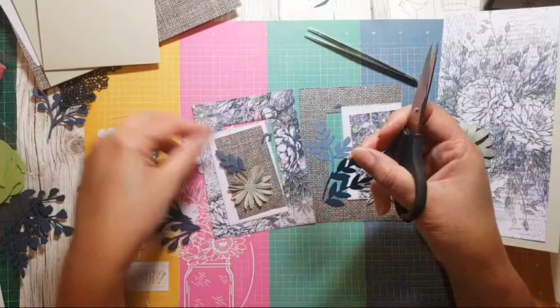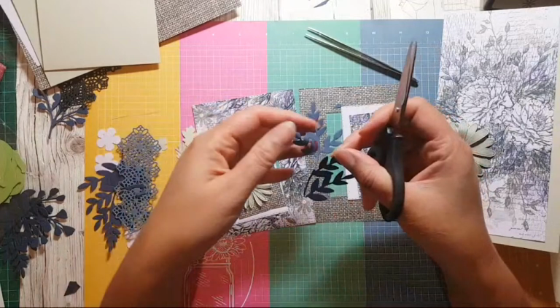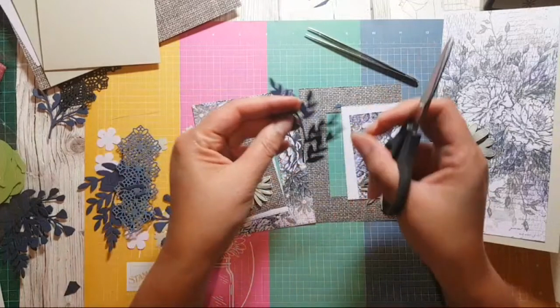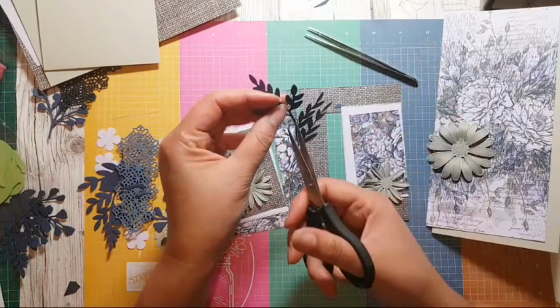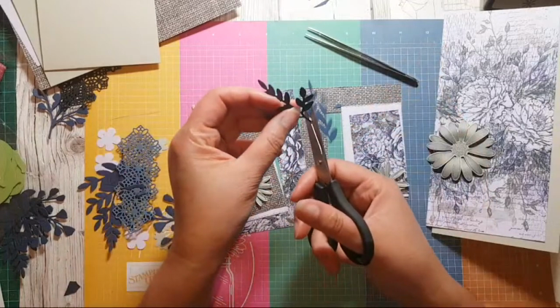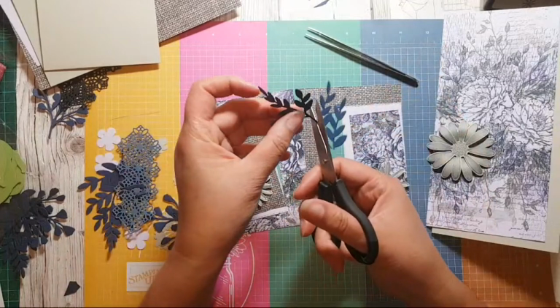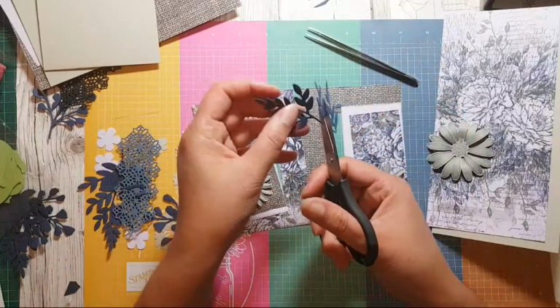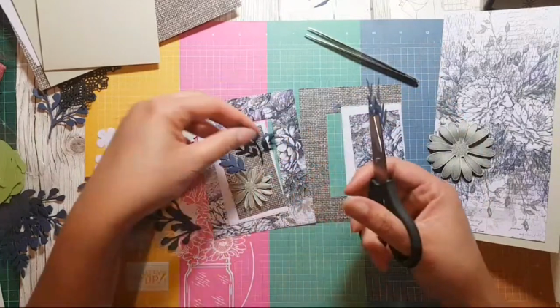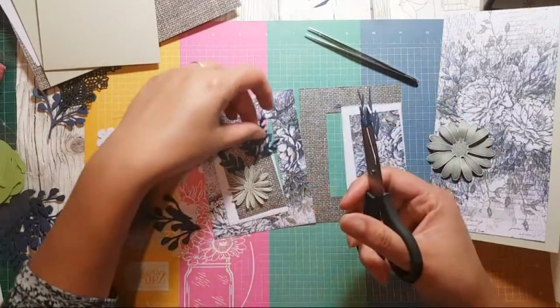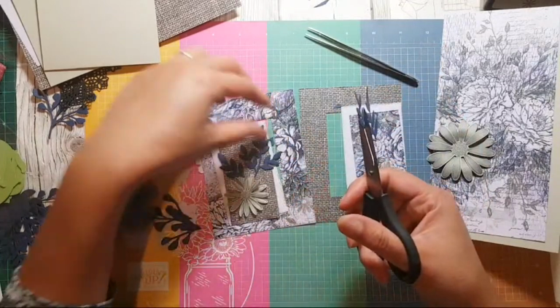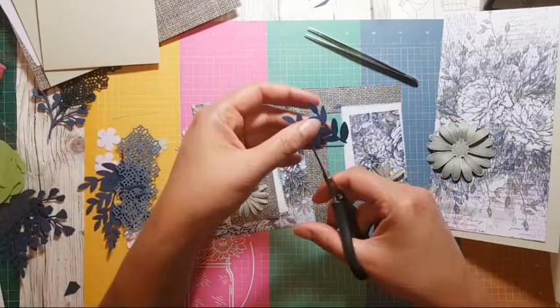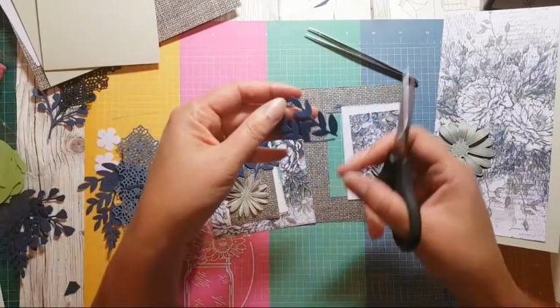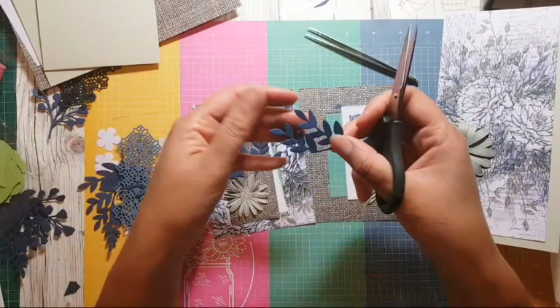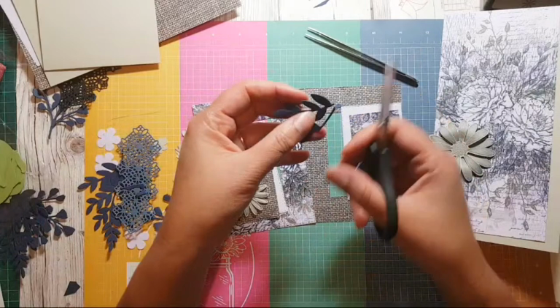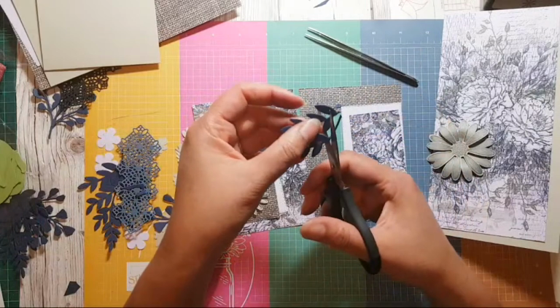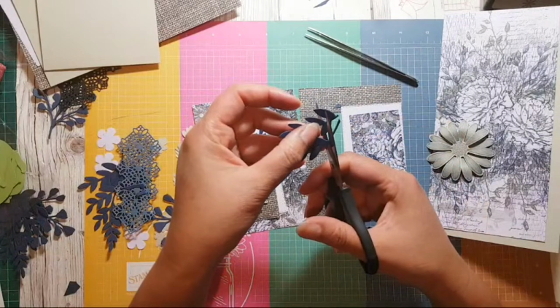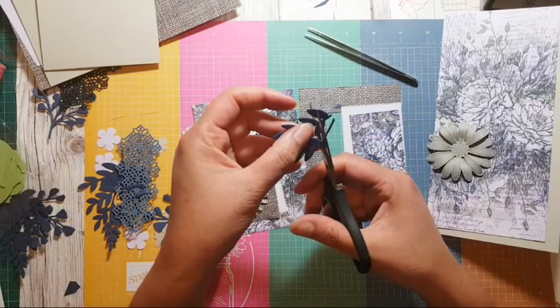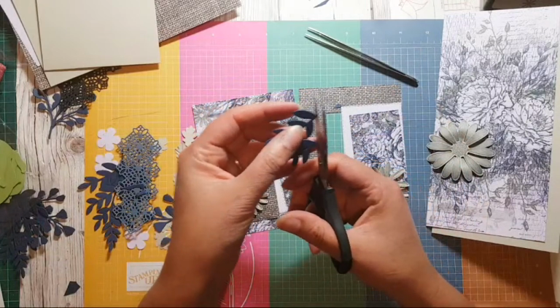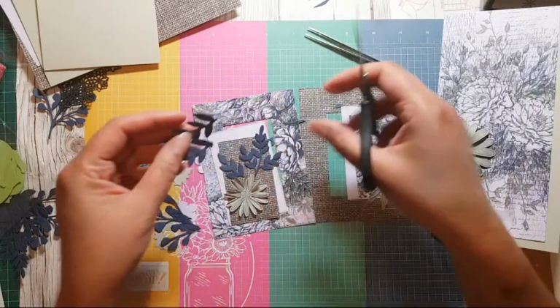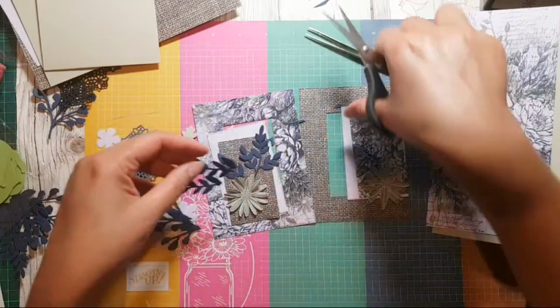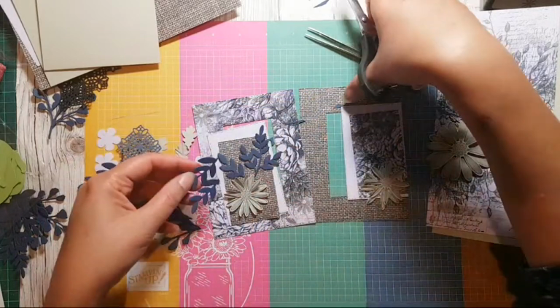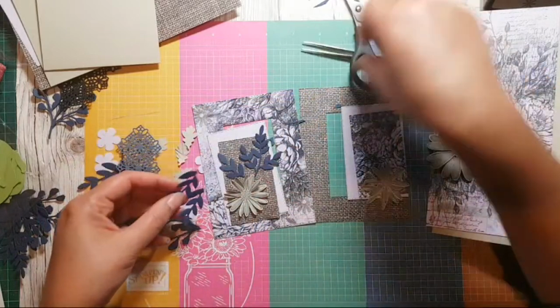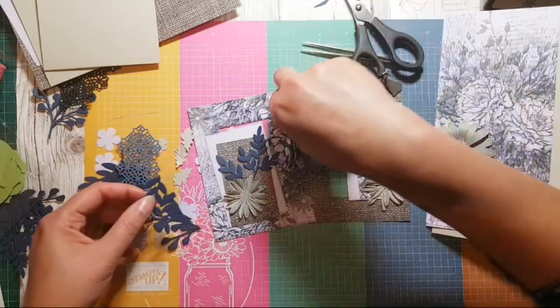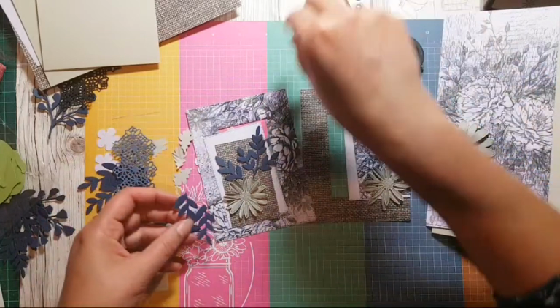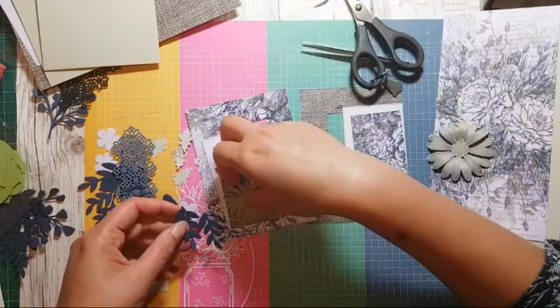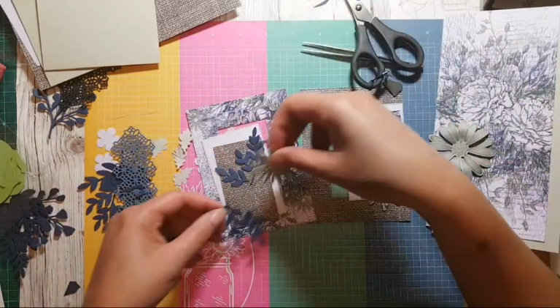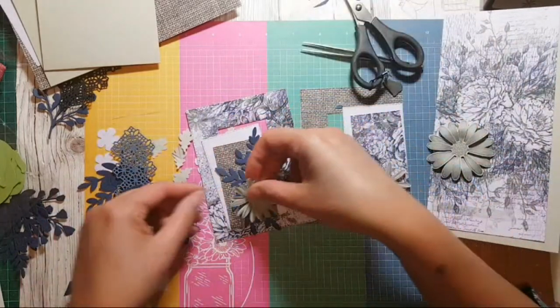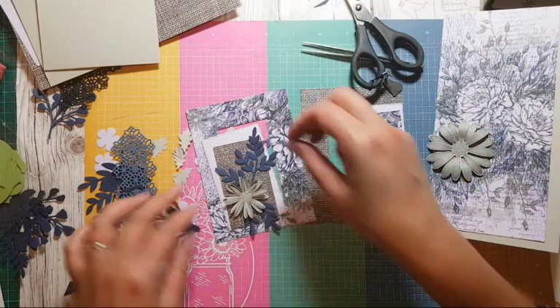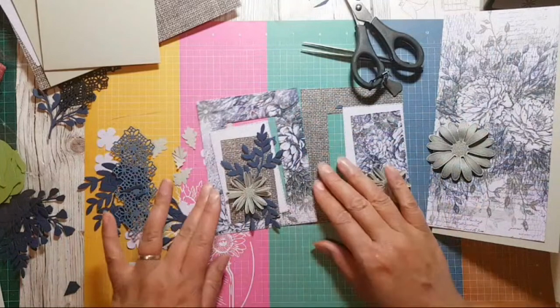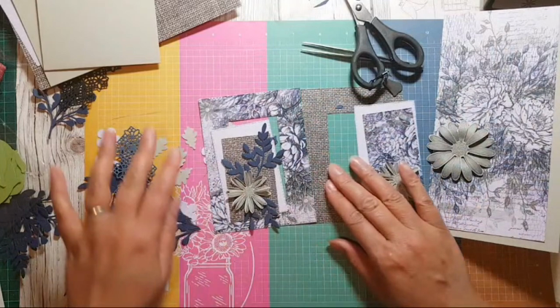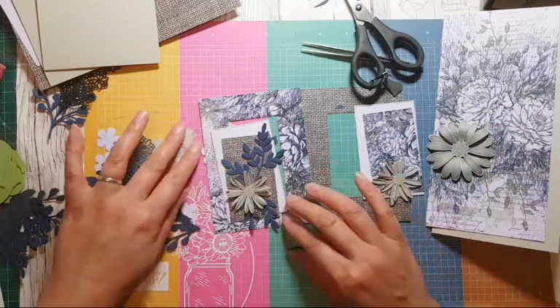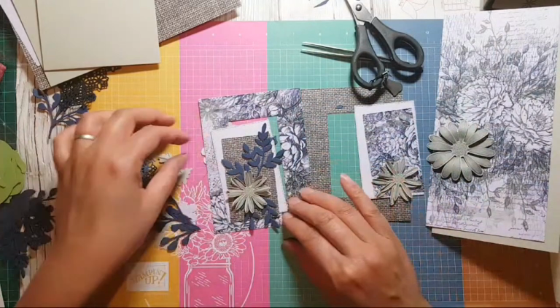We can use portions of them, so I'm not too worried about not having them all complete. That one can go under there like that.